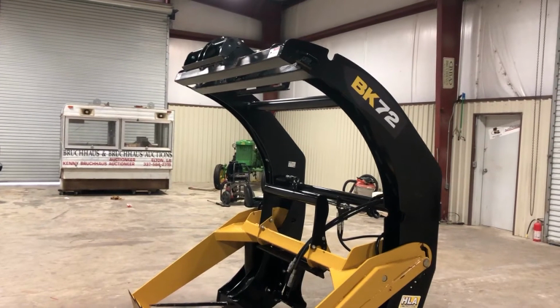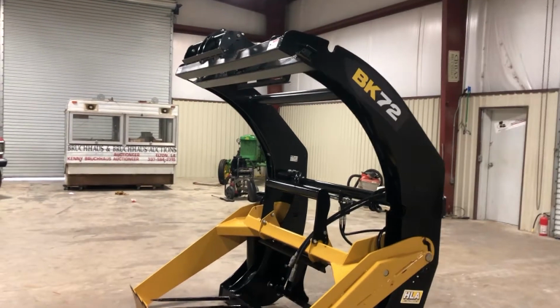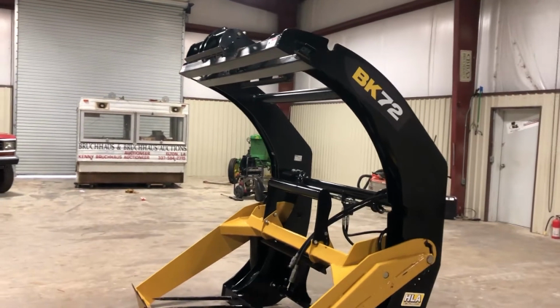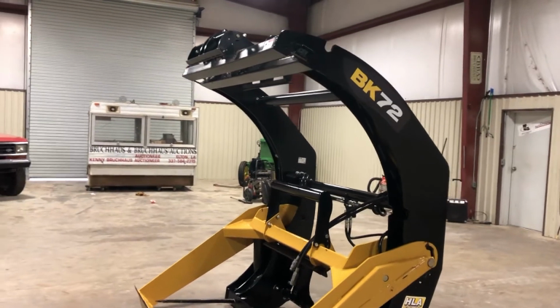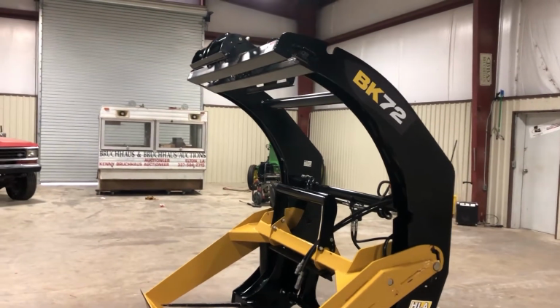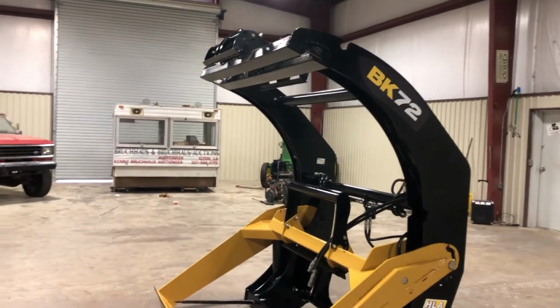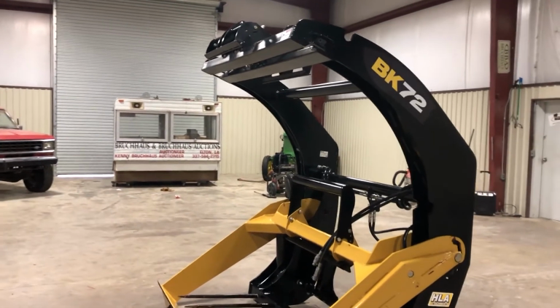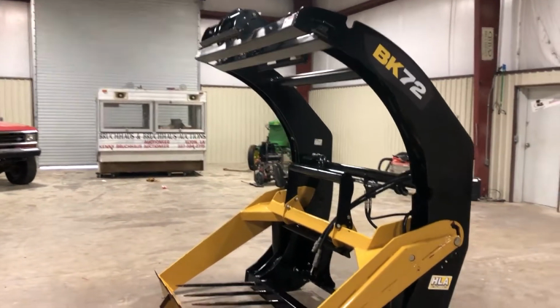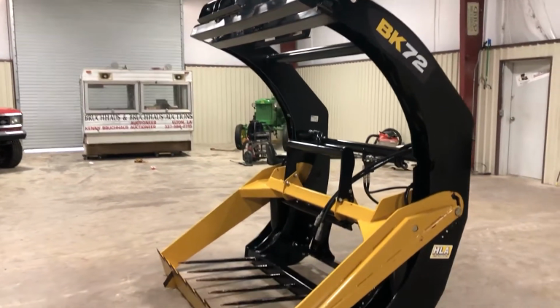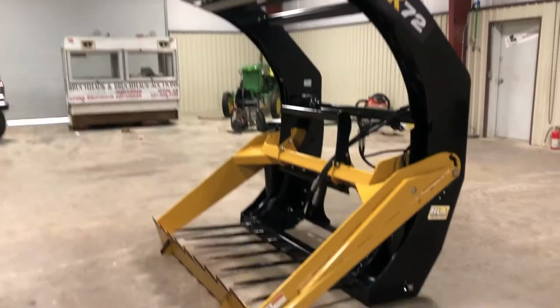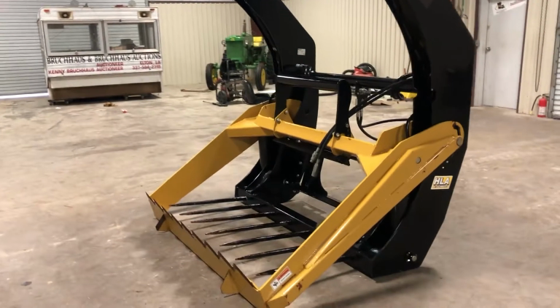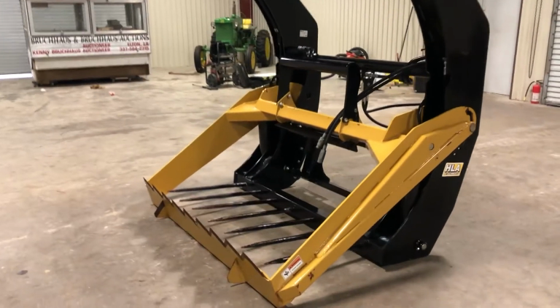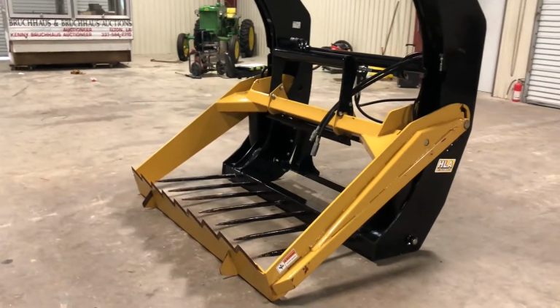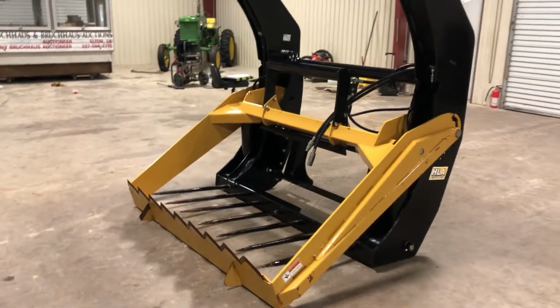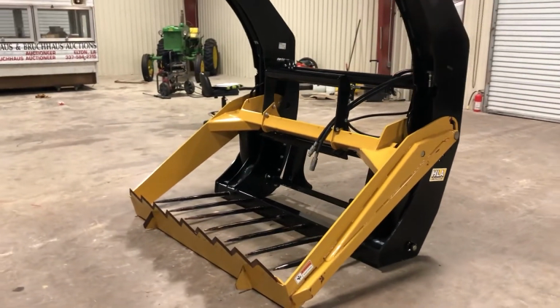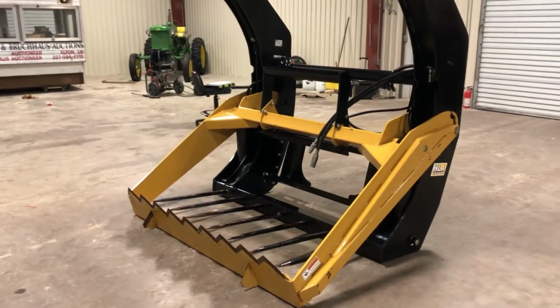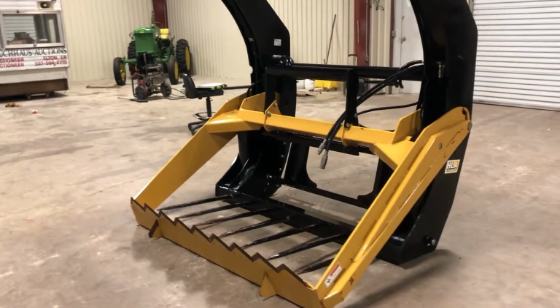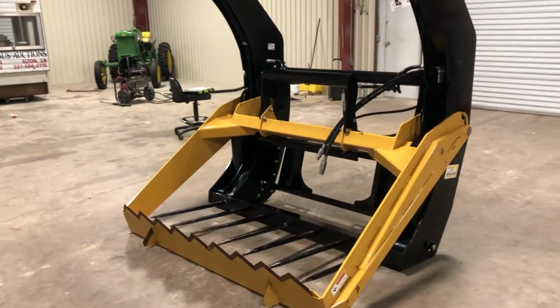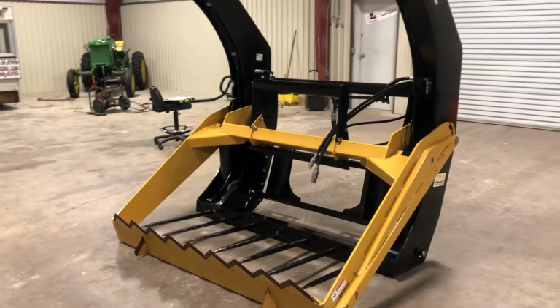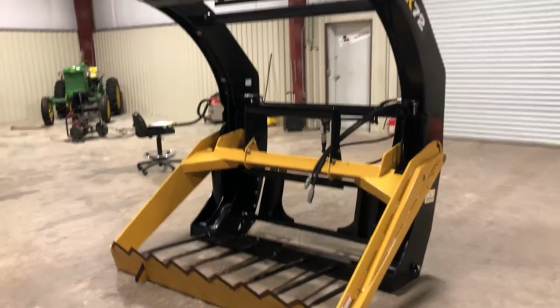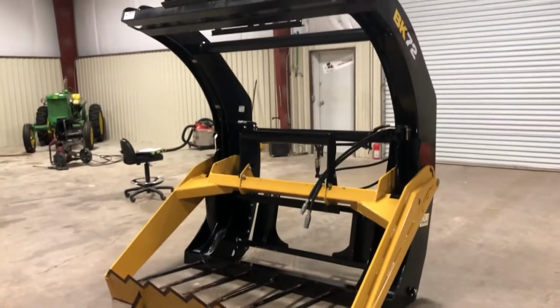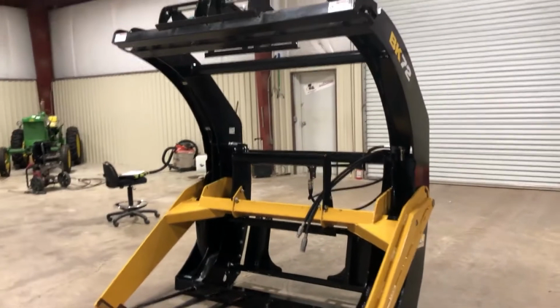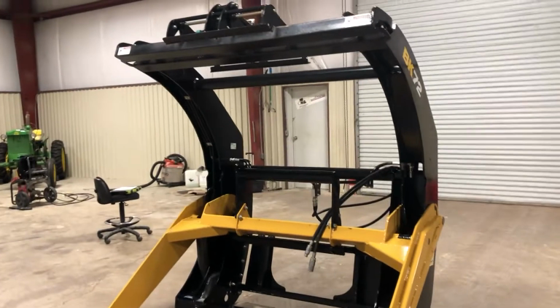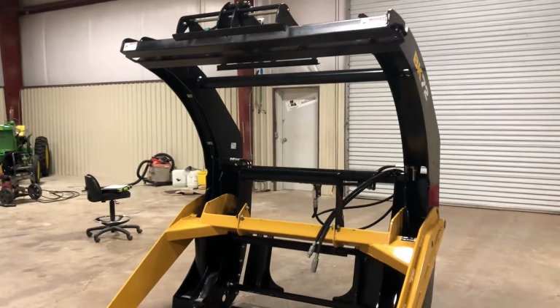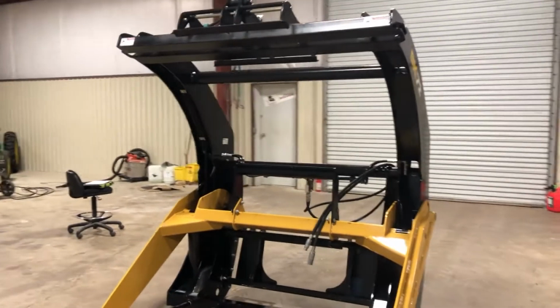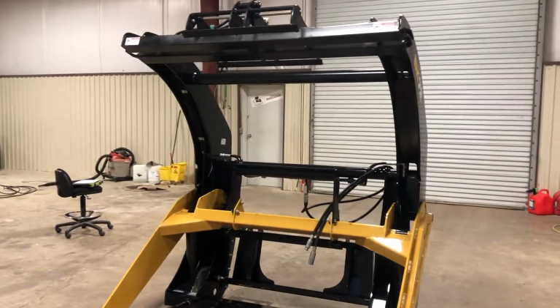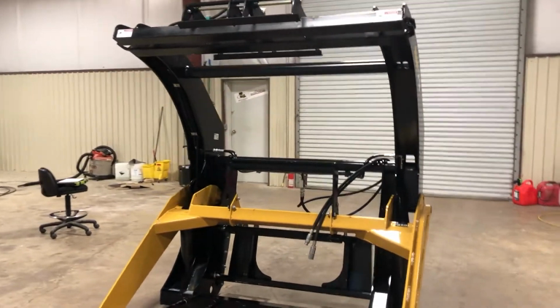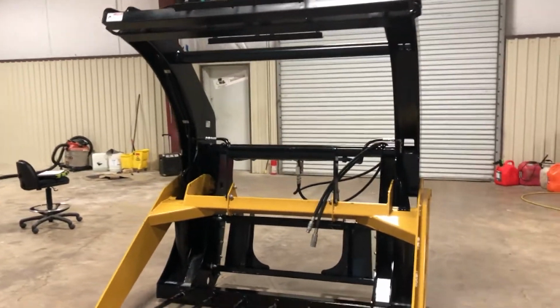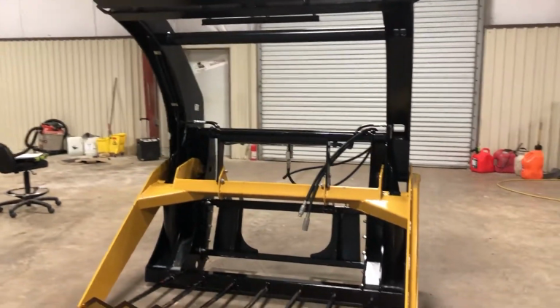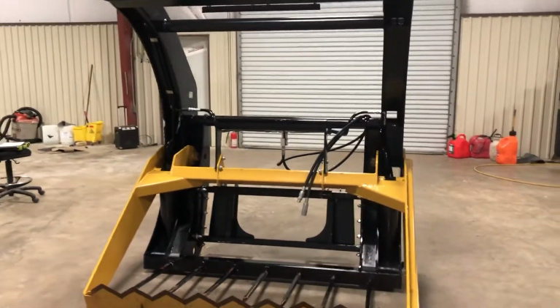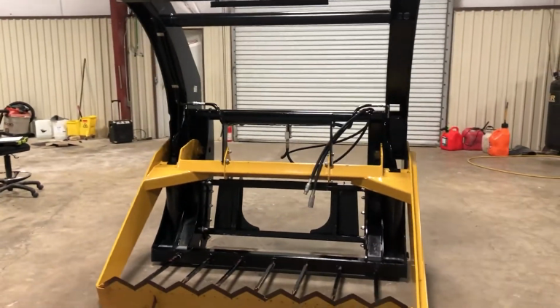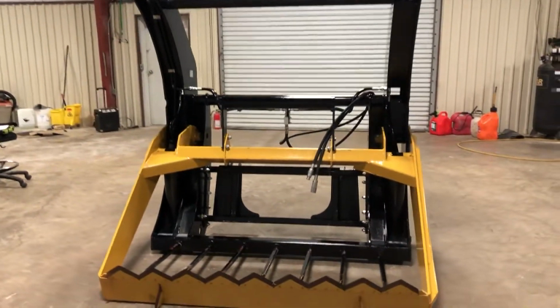We're doing a walk-around video on this HLA BK72 bale slager. This thing can cut bales of hay up to 72 inches in diameter. It also can be adjusted down to 48-inch bales if that's what you need.